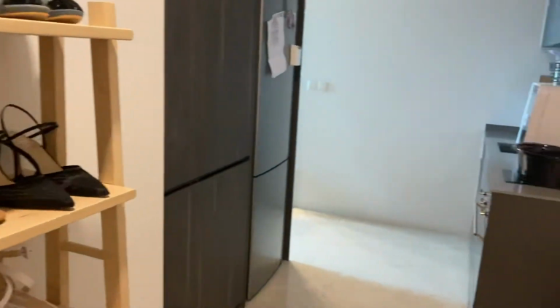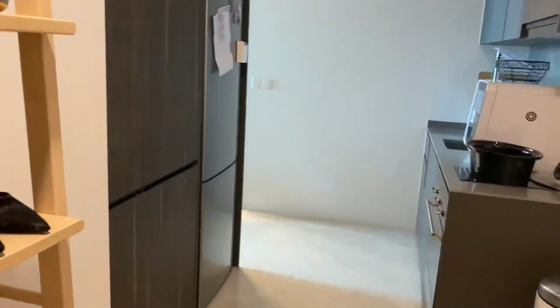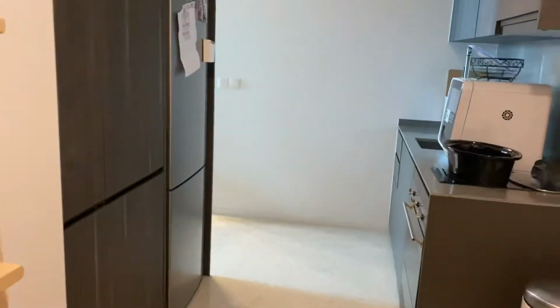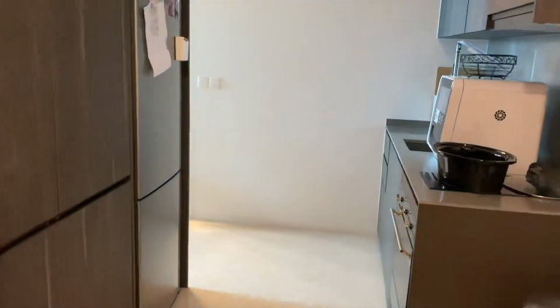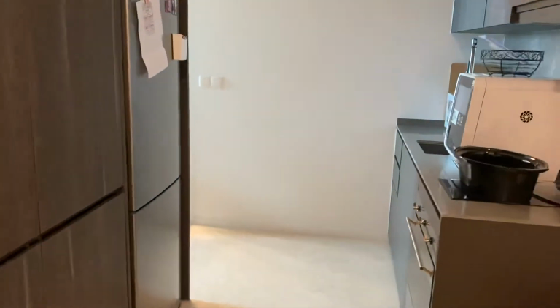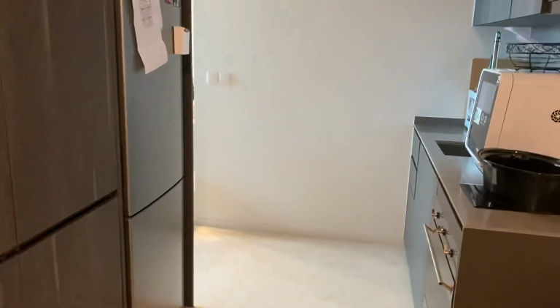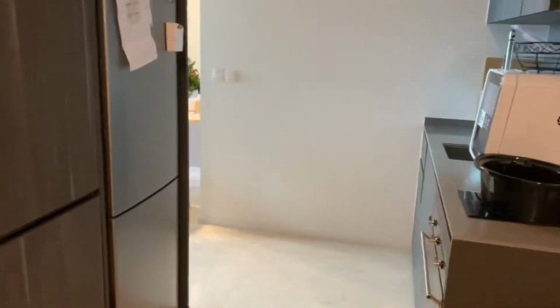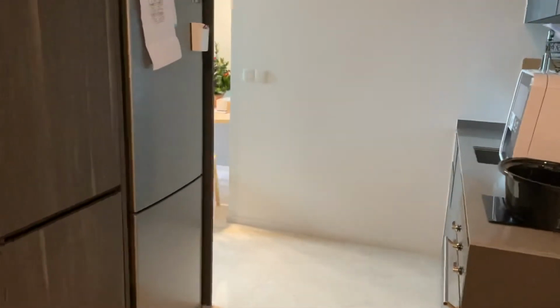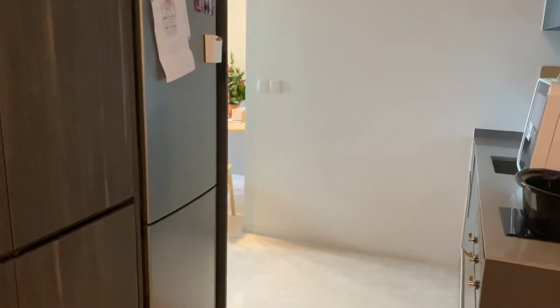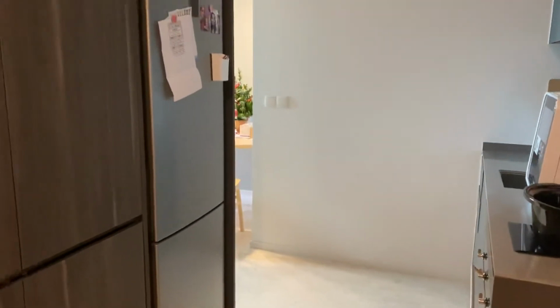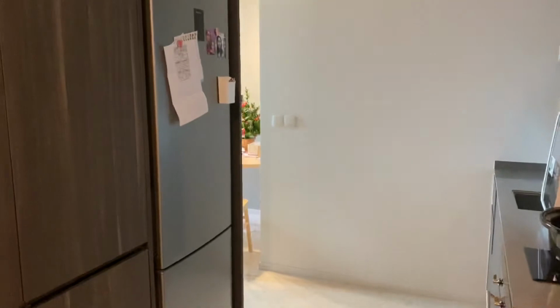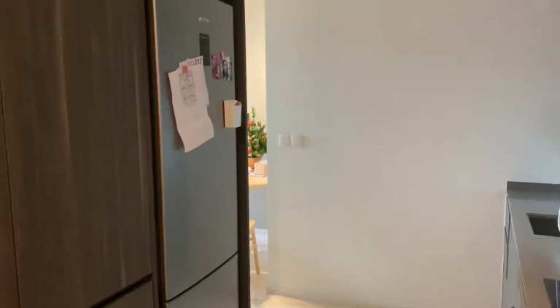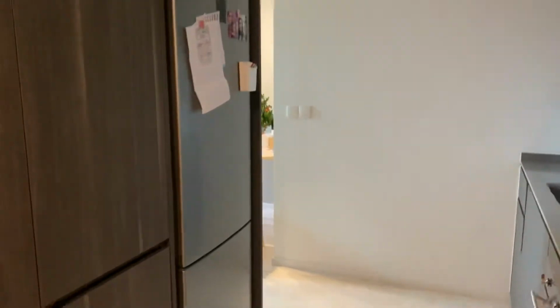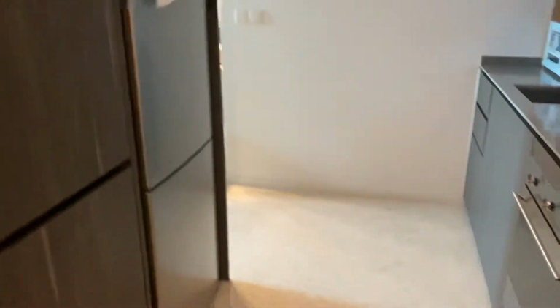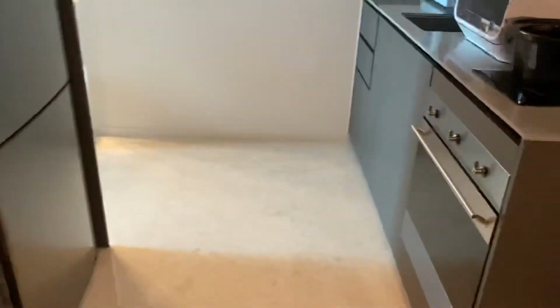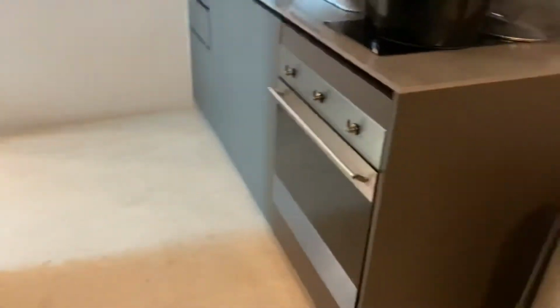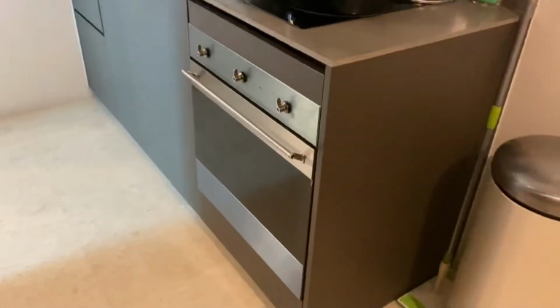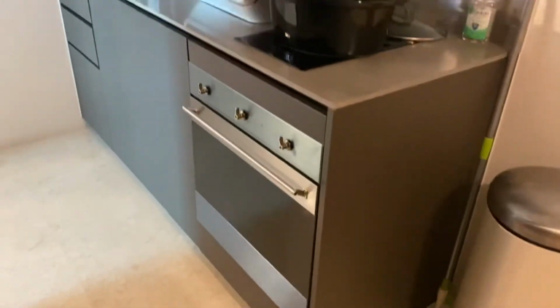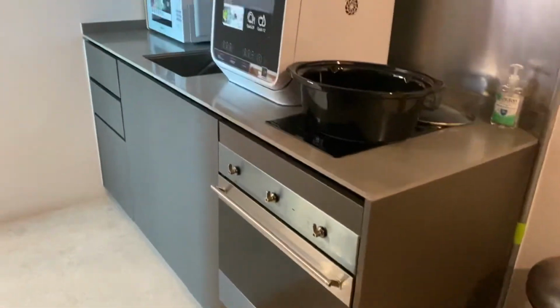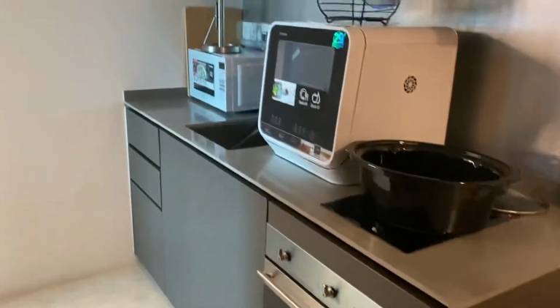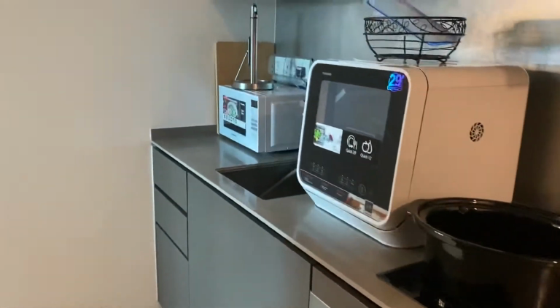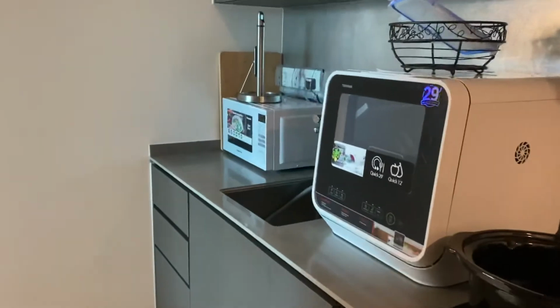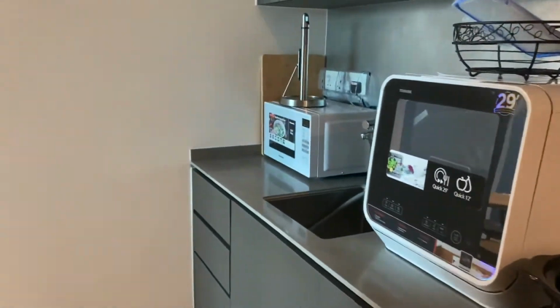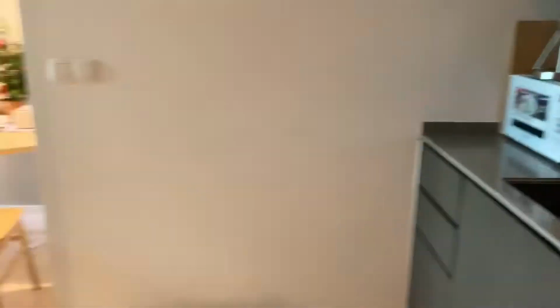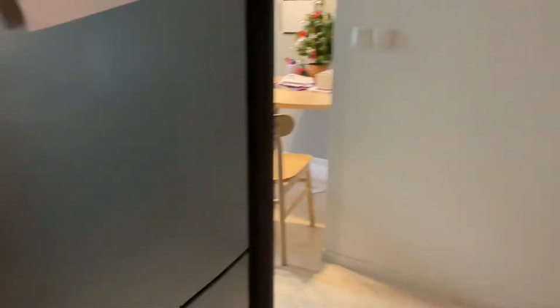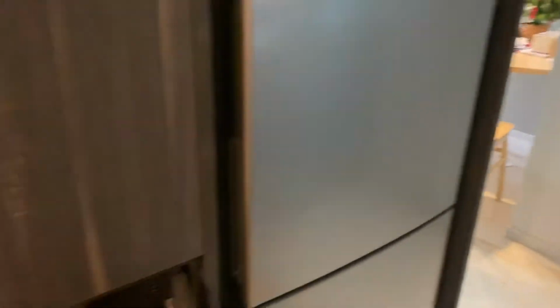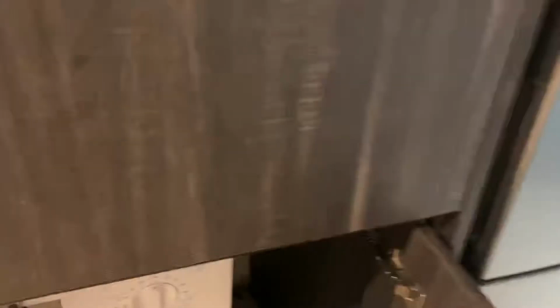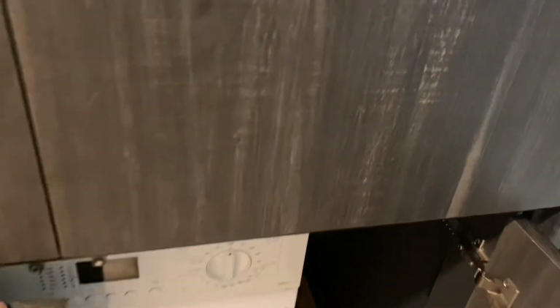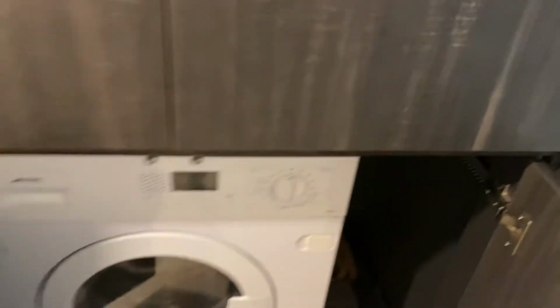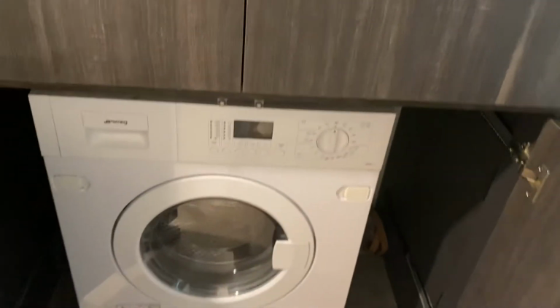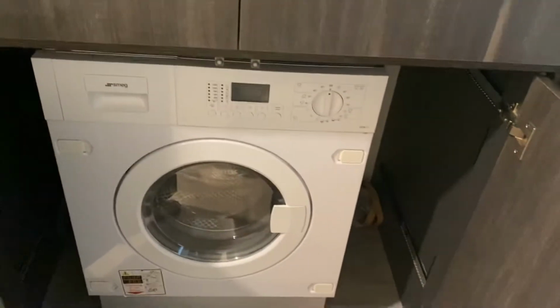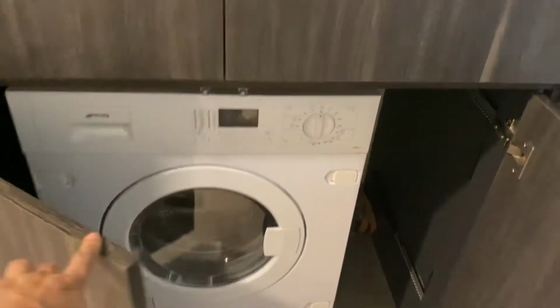The house comes with kitchen facilities like a fridge, a small fridge, oven, and microwave. There is also a washing machine and dryer.